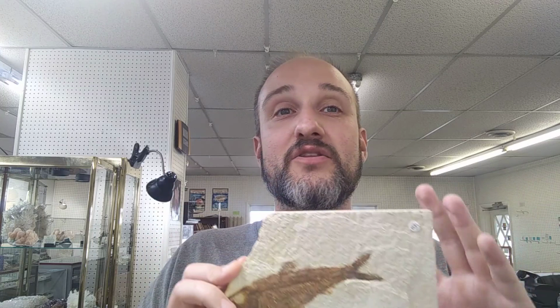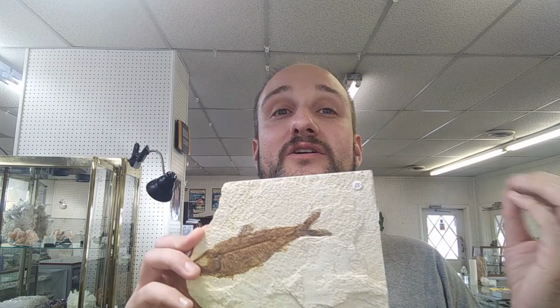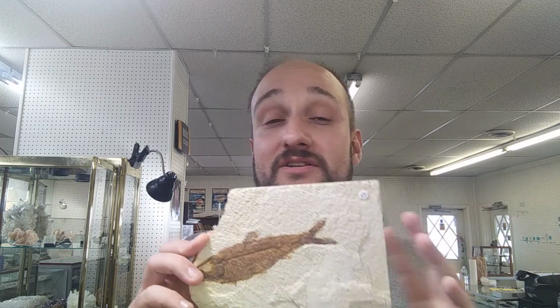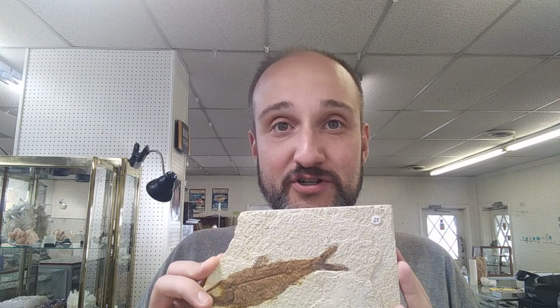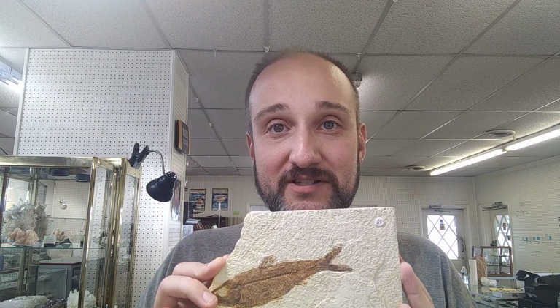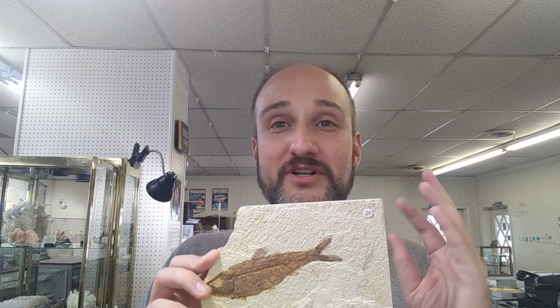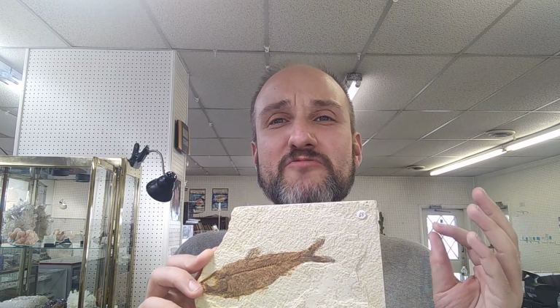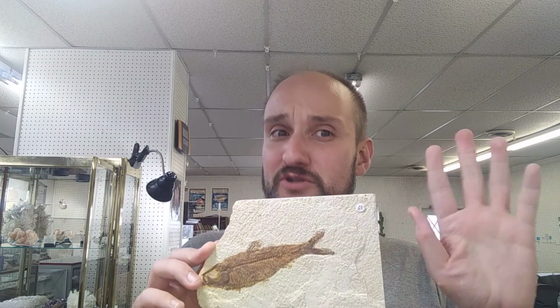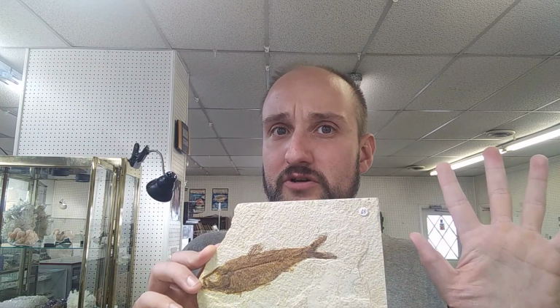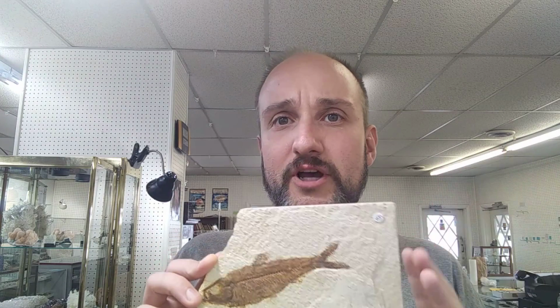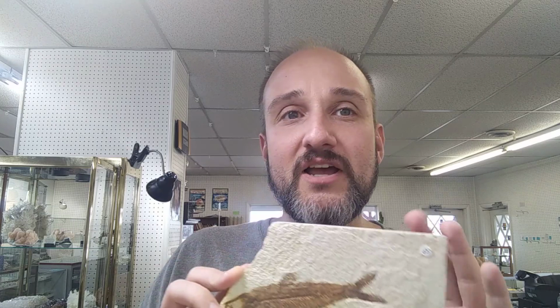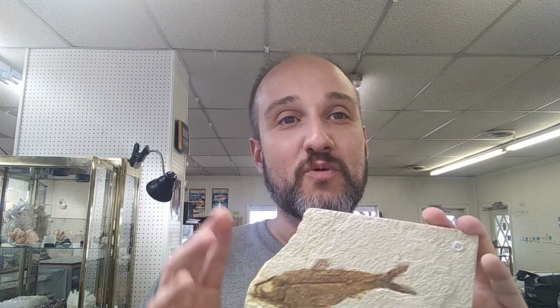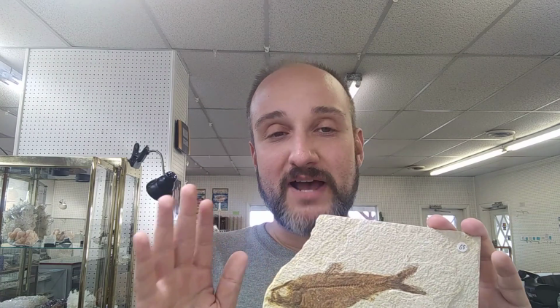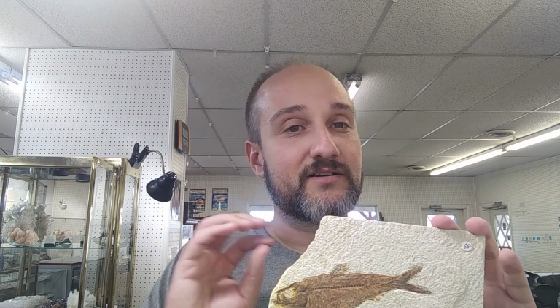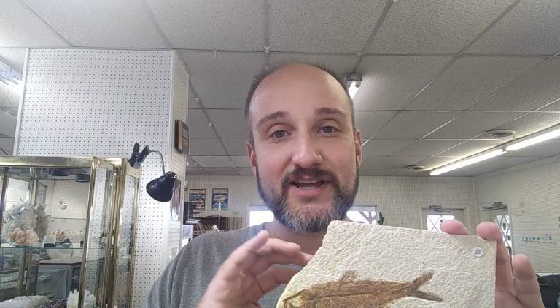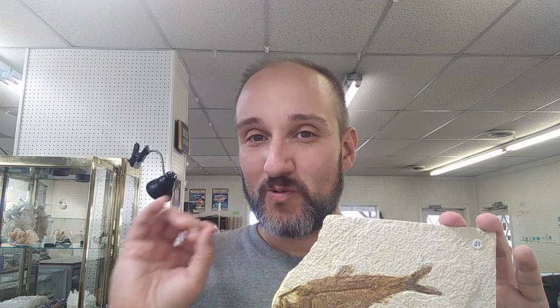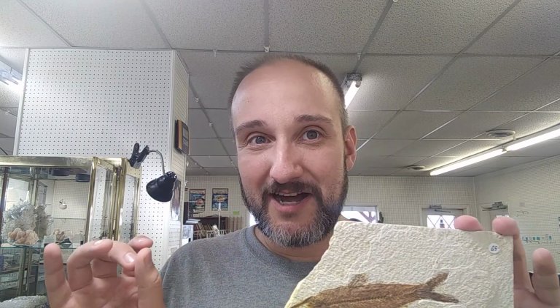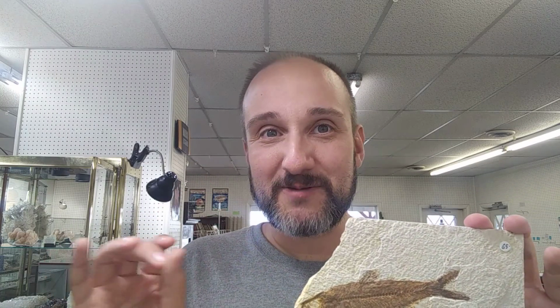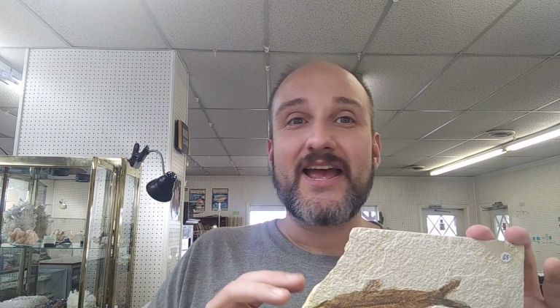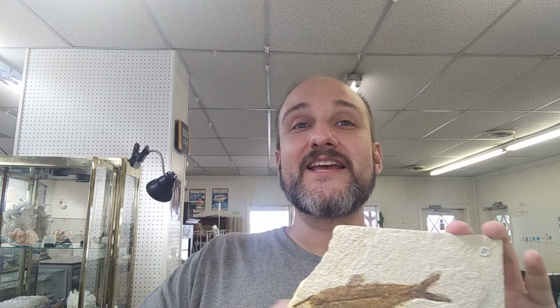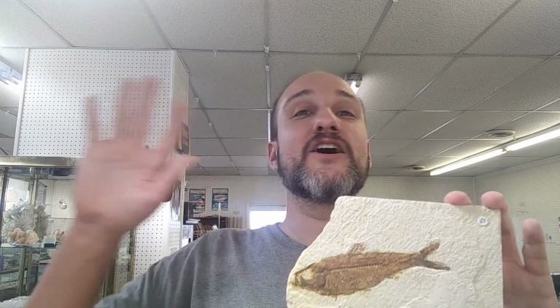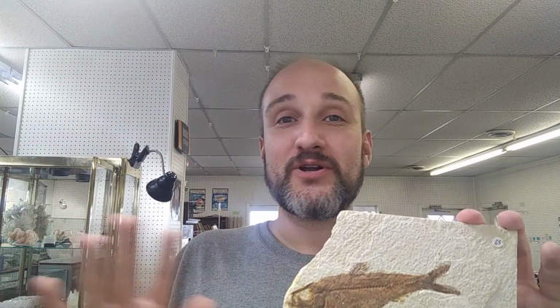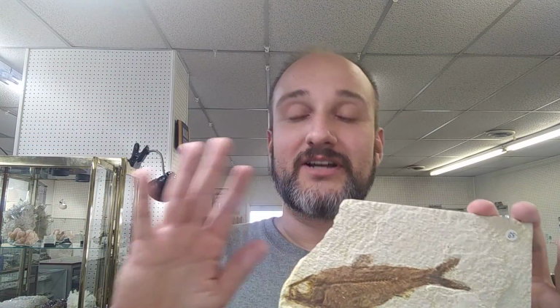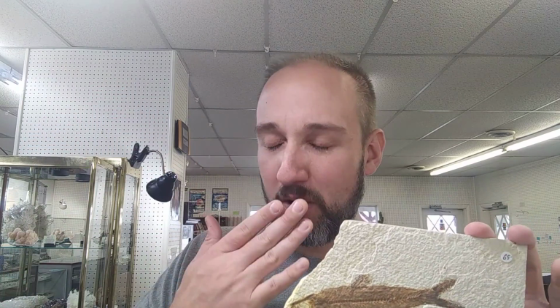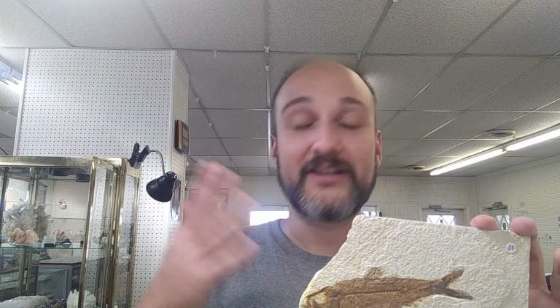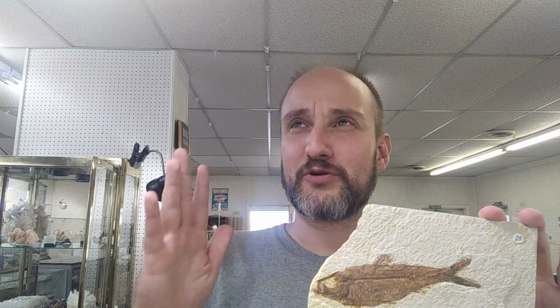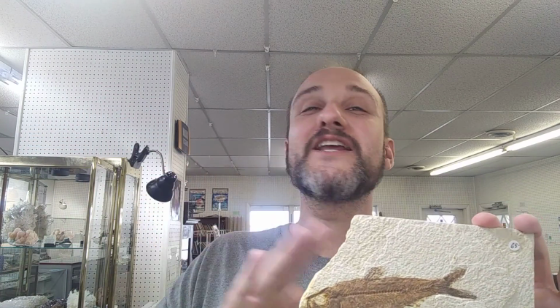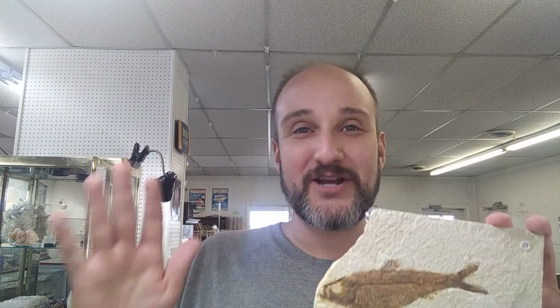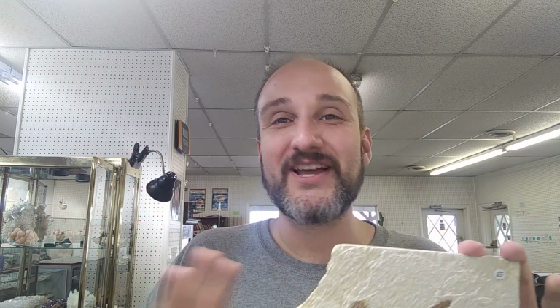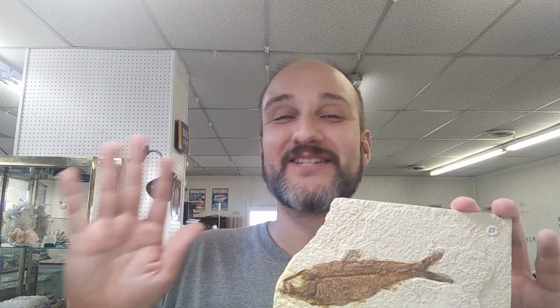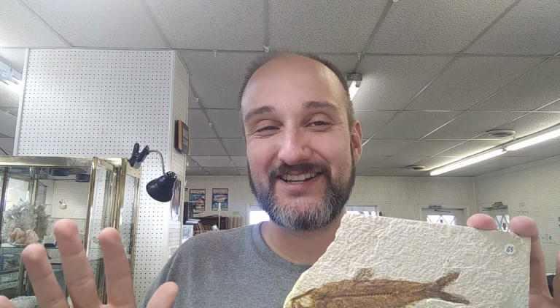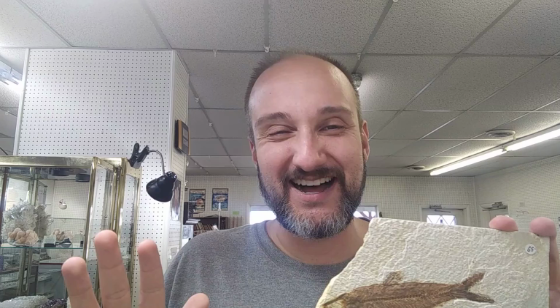There are dozens of fish species, including stingrays — which is really cool, by the way — as well as bats, insects, reptiles, and any other critter that happened to sink to the bottom.